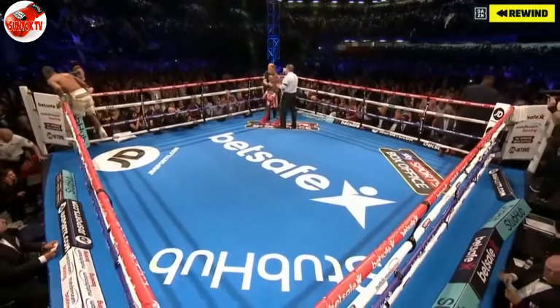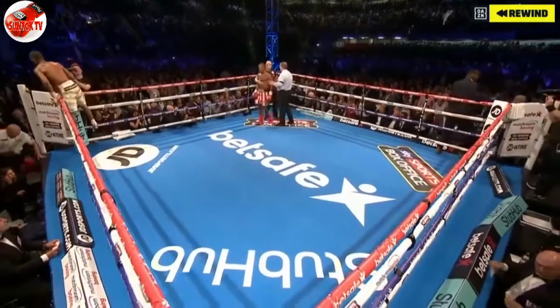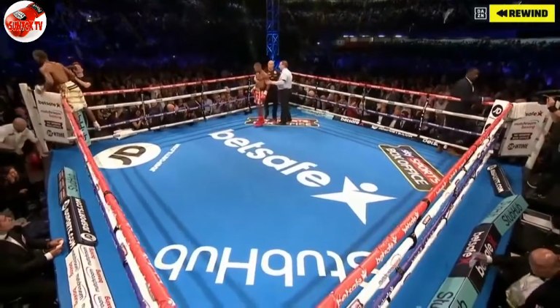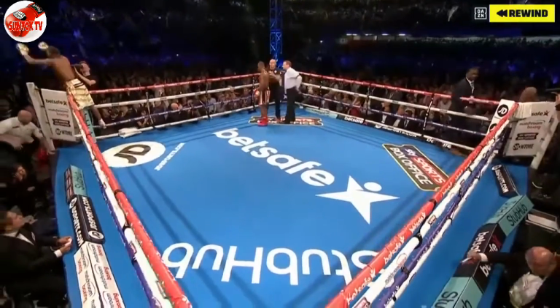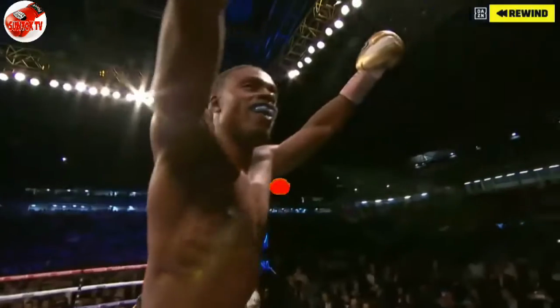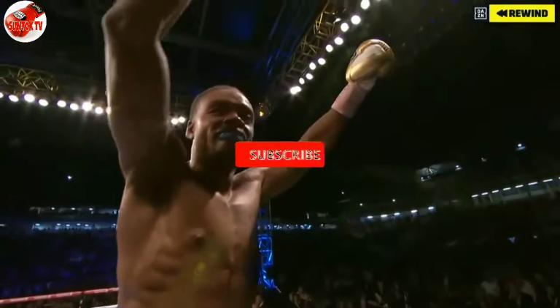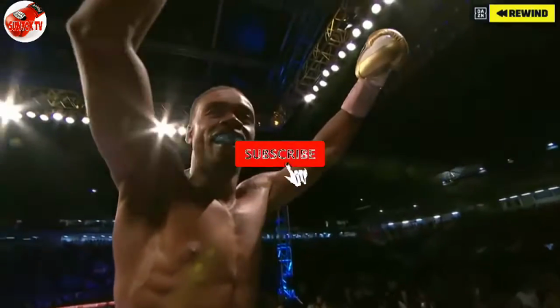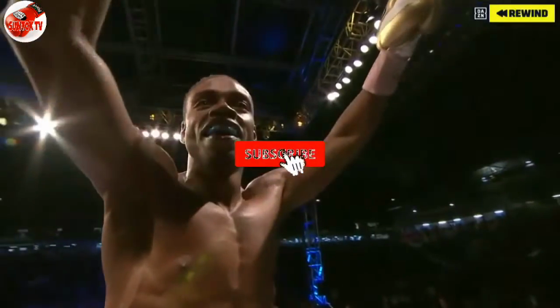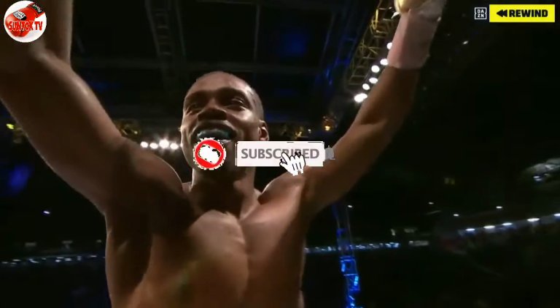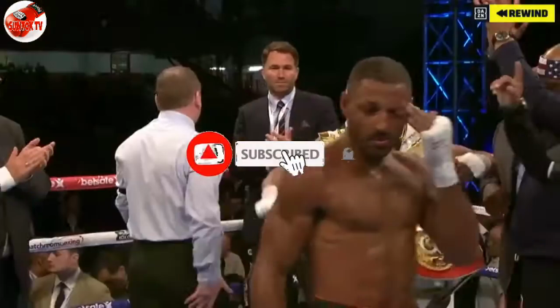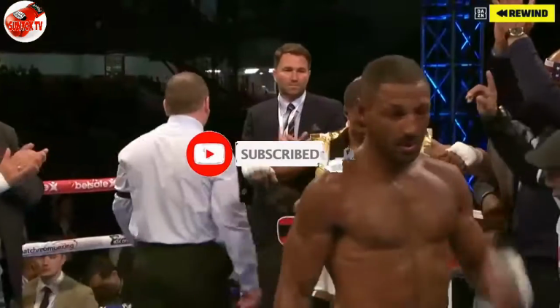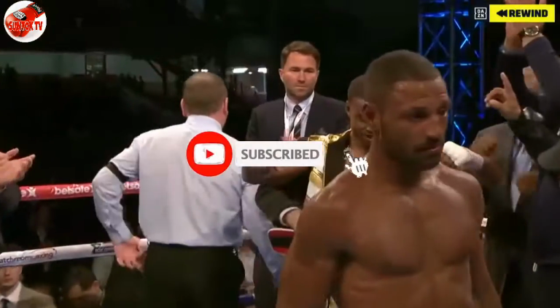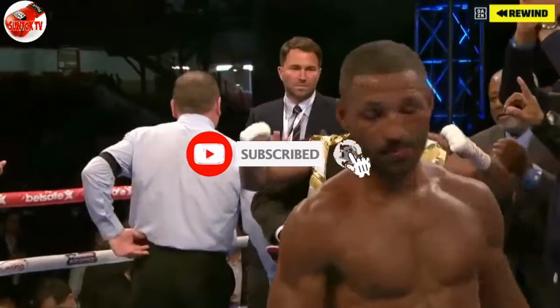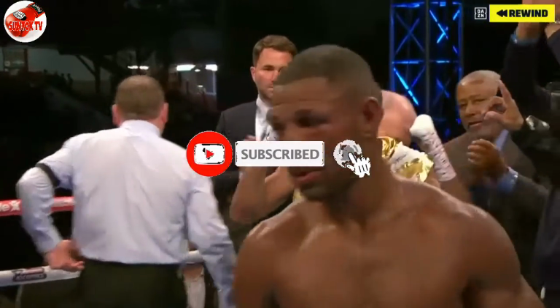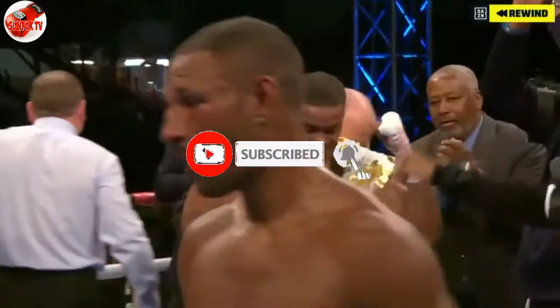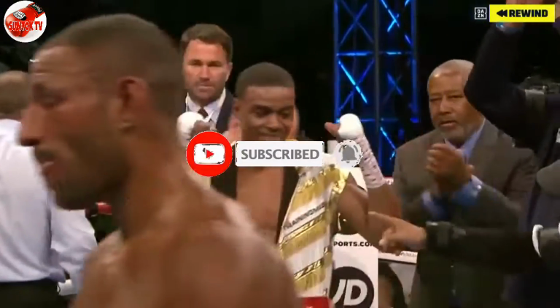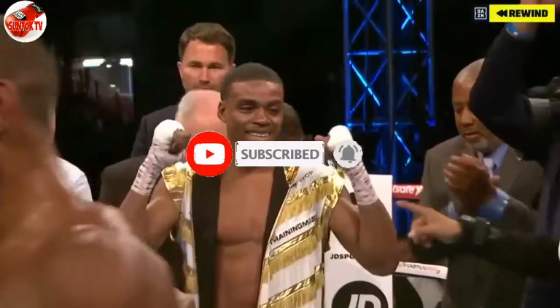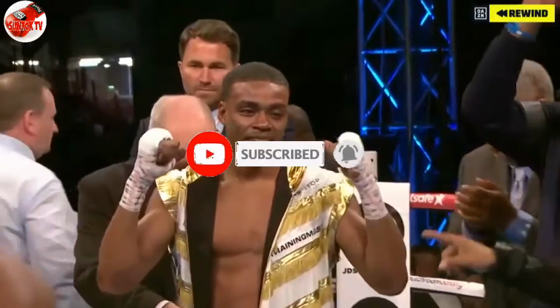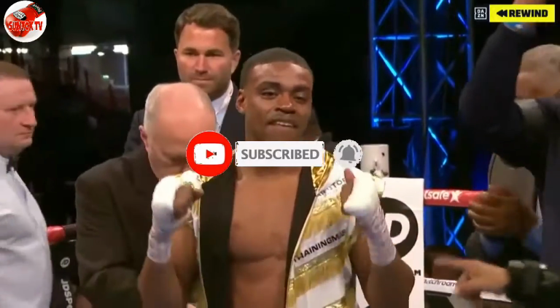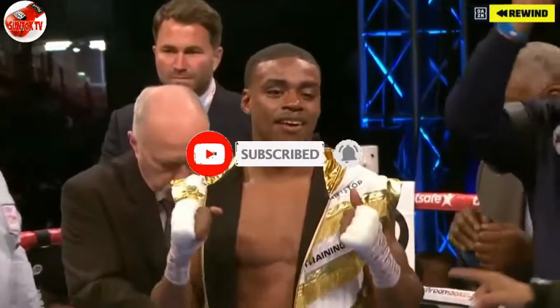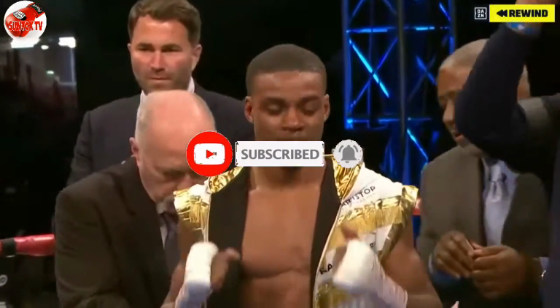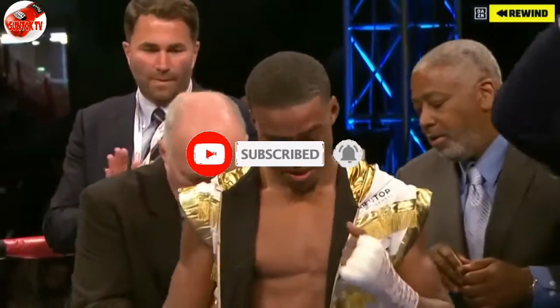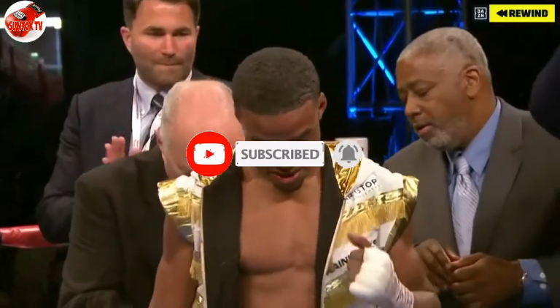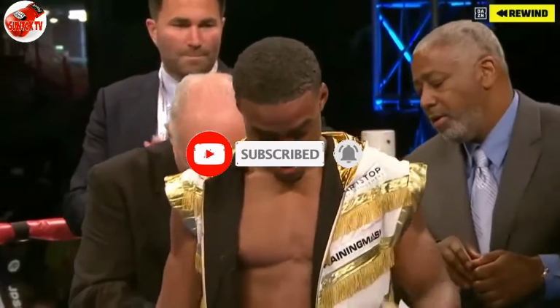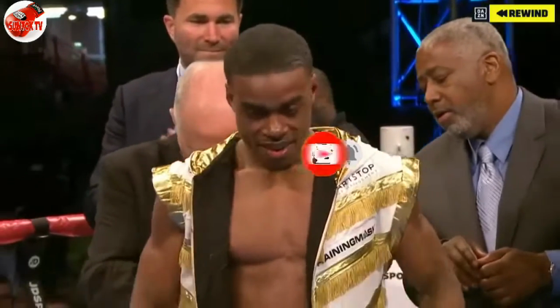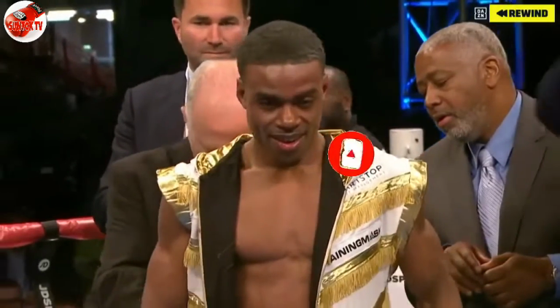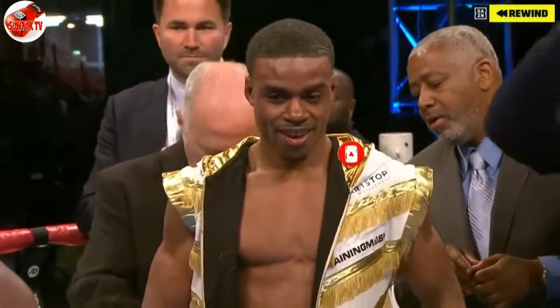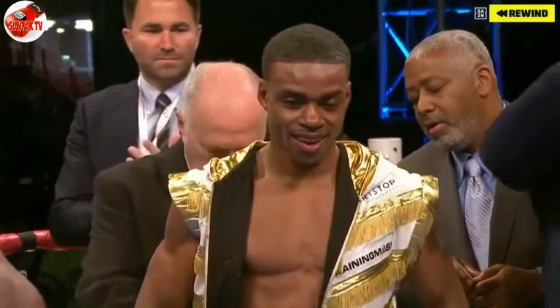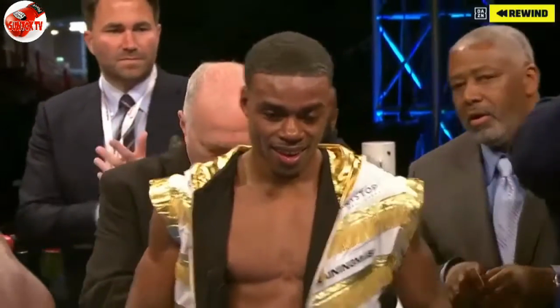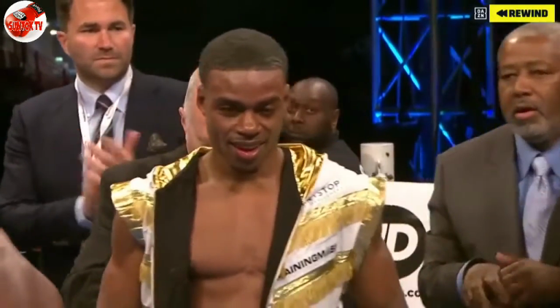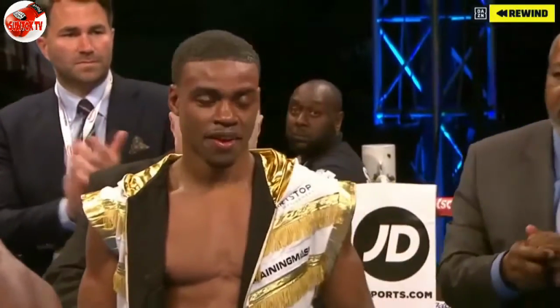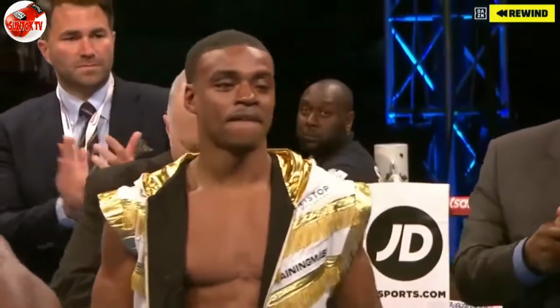It is all over. And Errol Spence Jr., still undefeated. Errol Spence Jr. — the true champion.